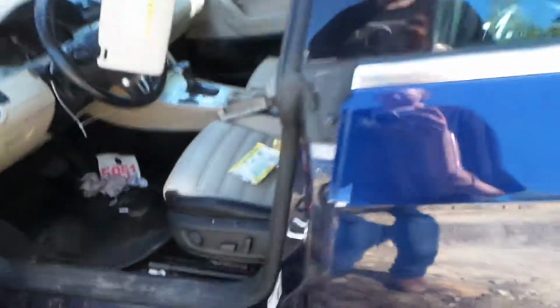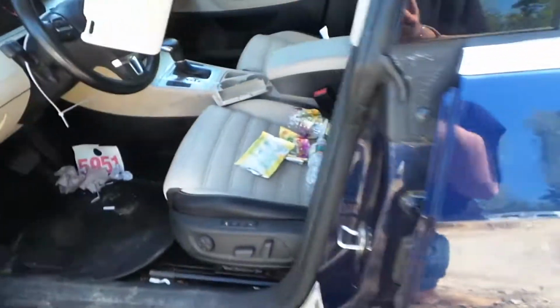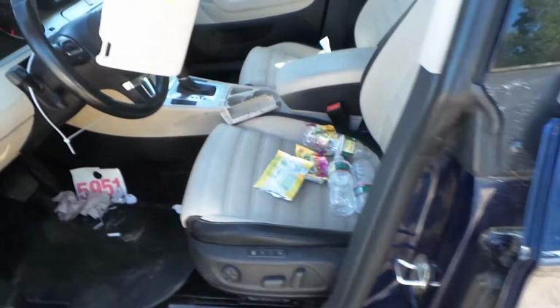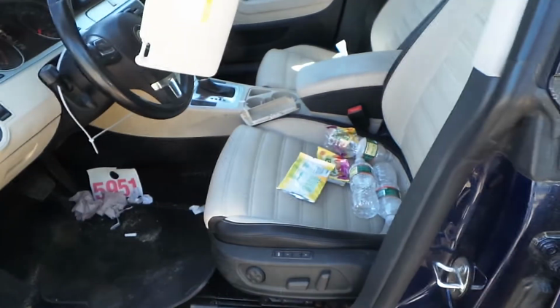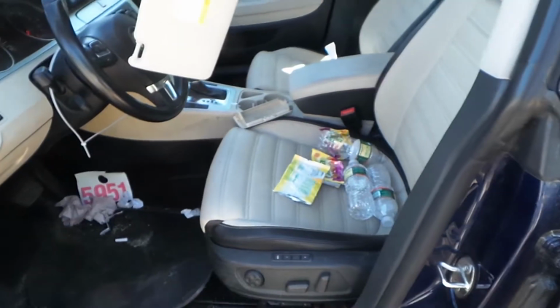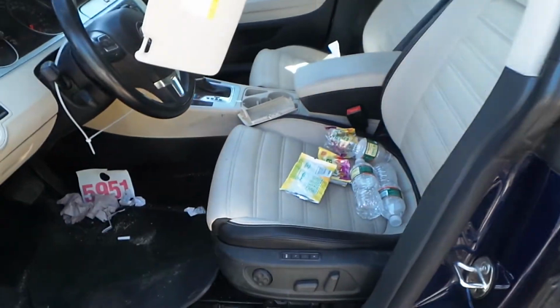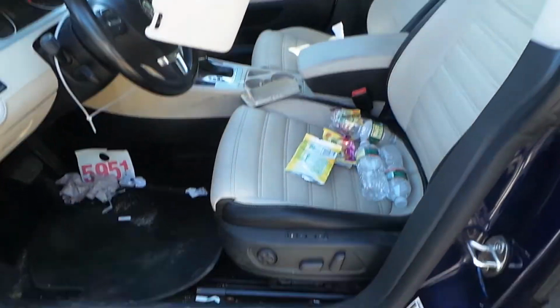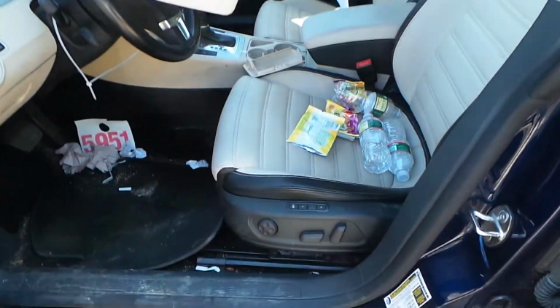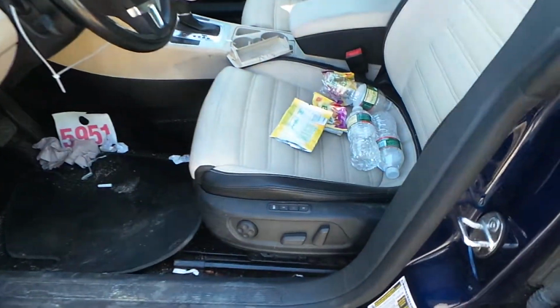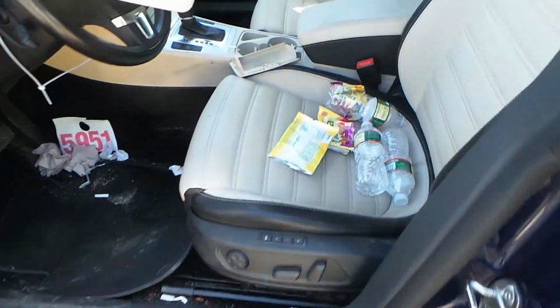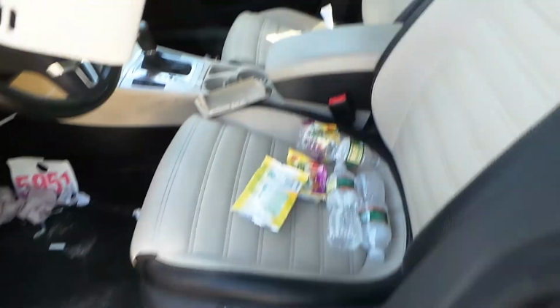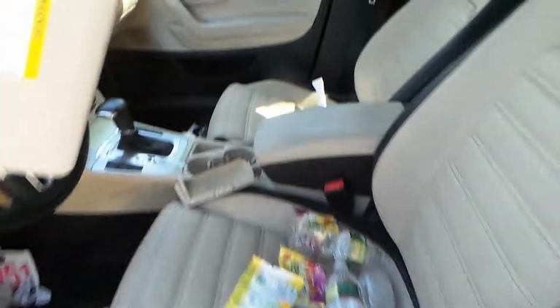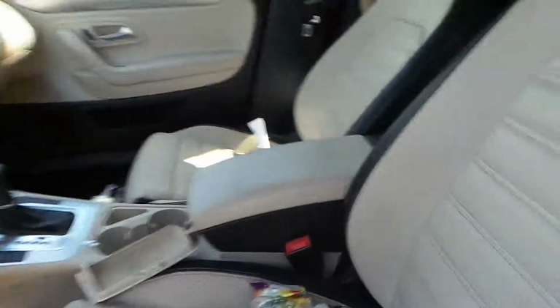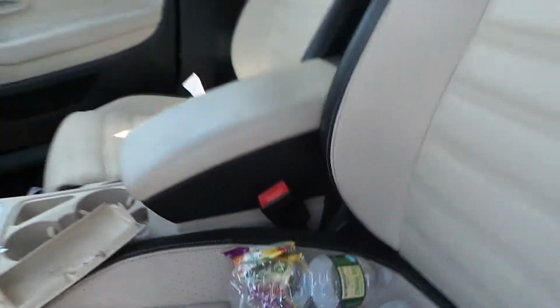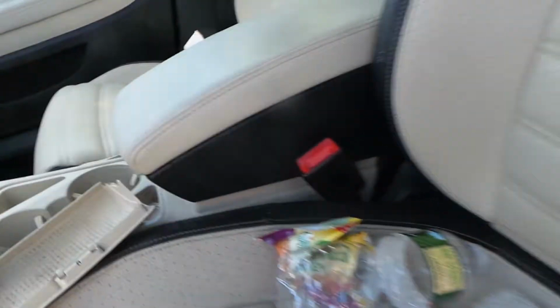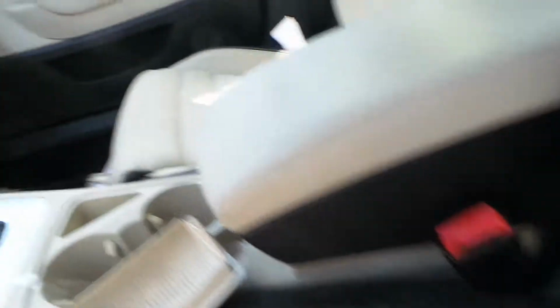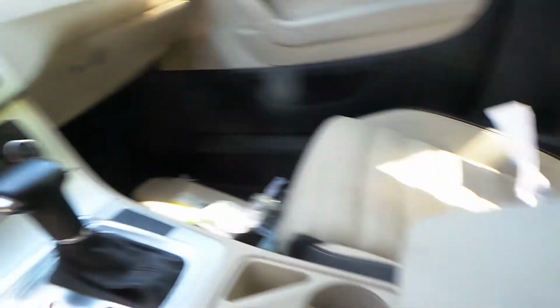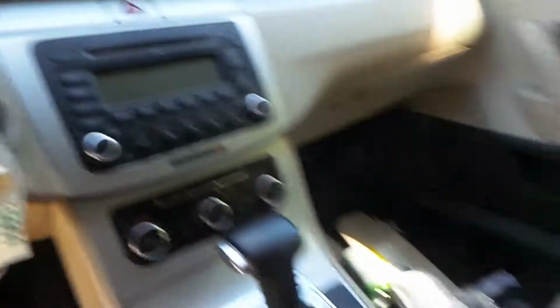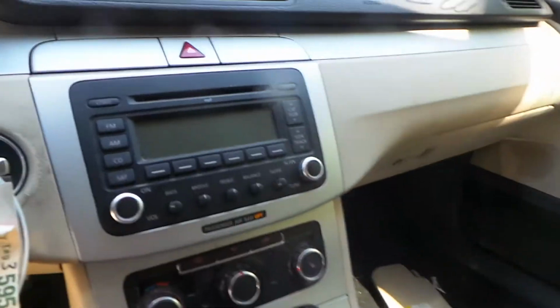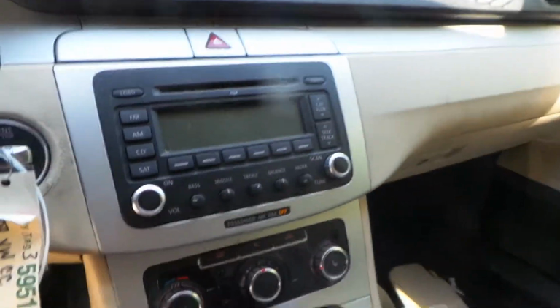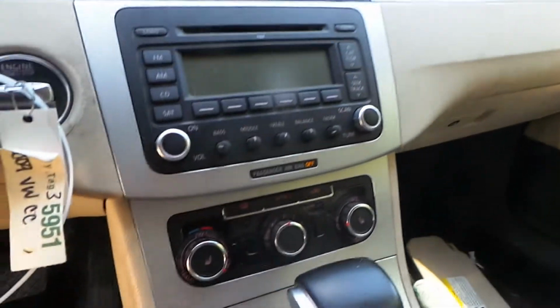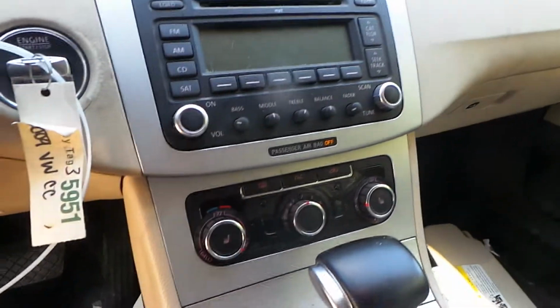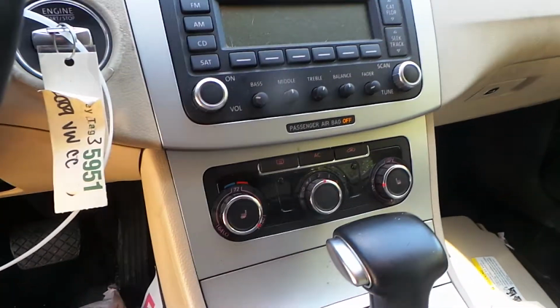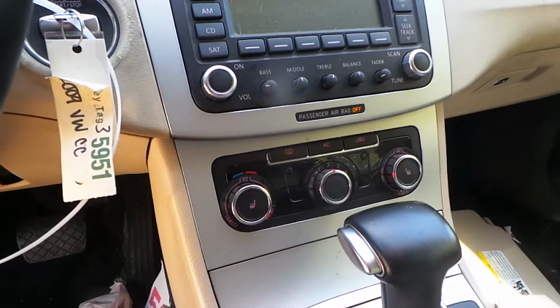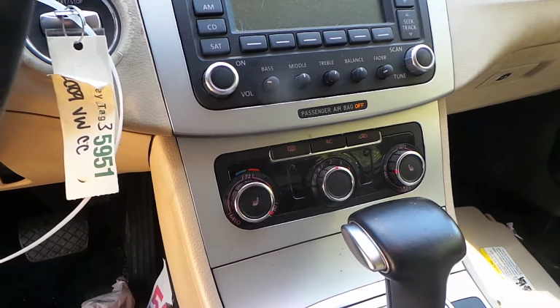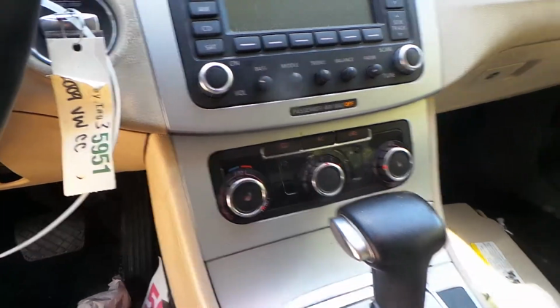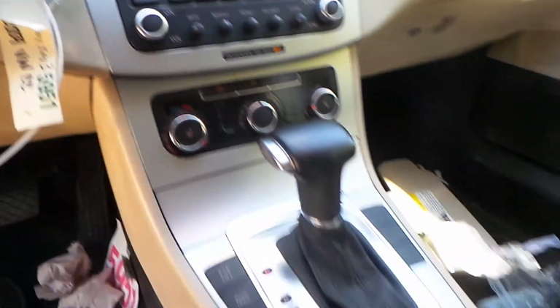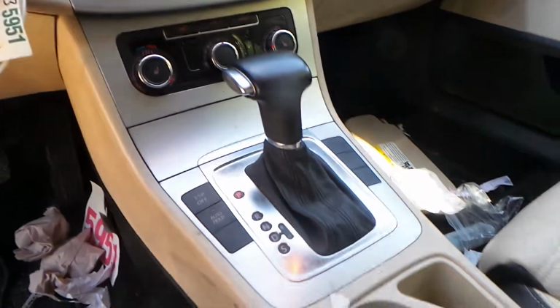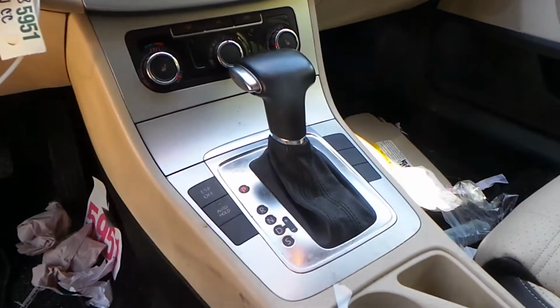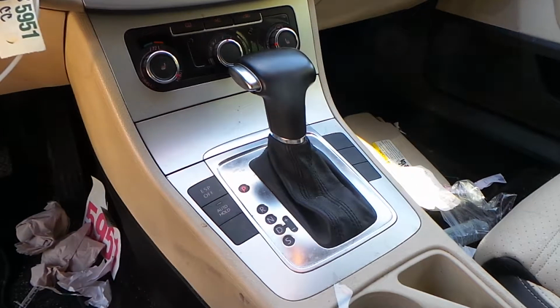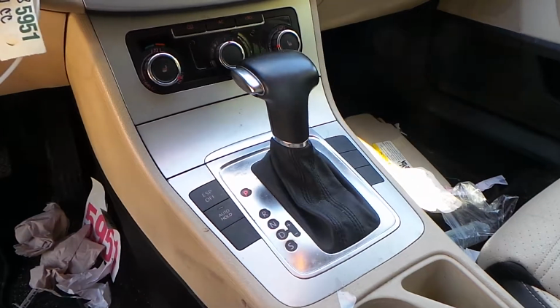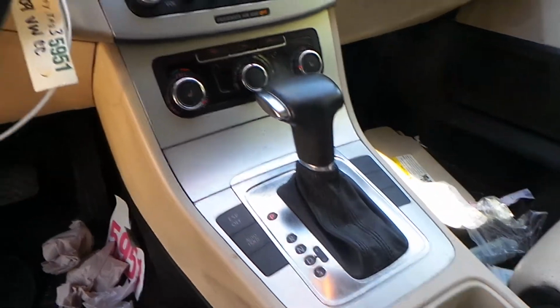Inside the car we have a tan leather interior with power seats that are also memory. We have a good receiver, good climate control switches, and a good black shifter.